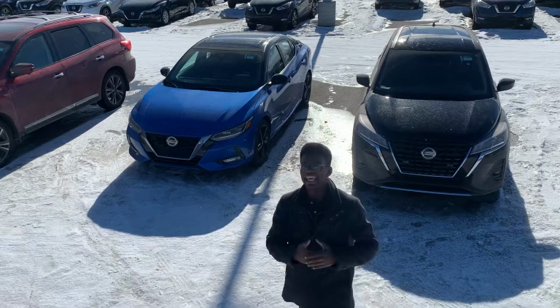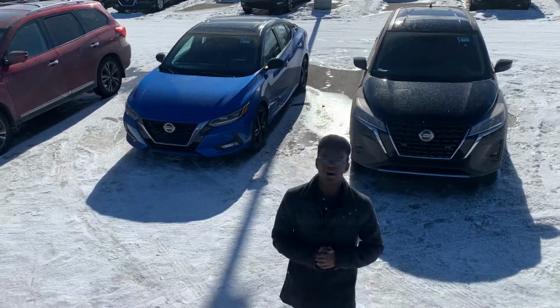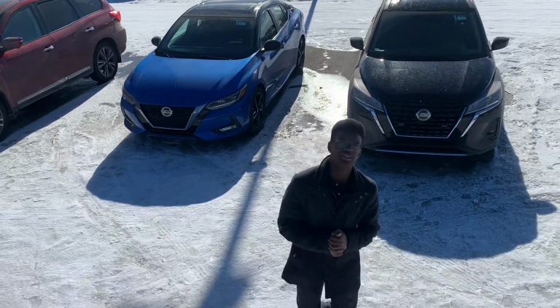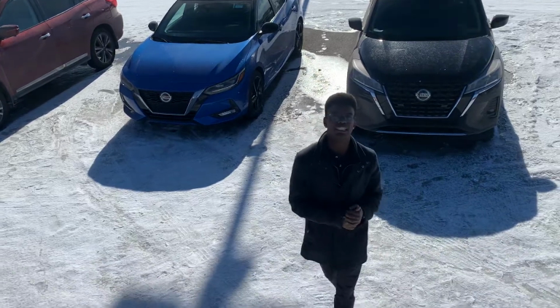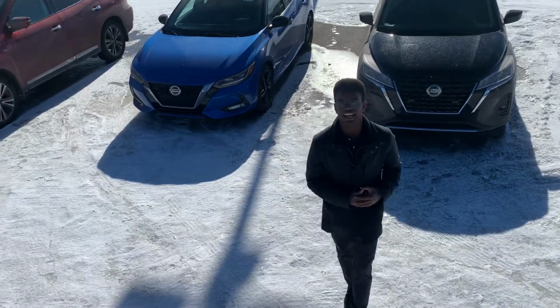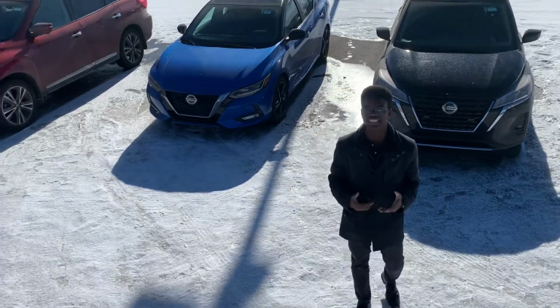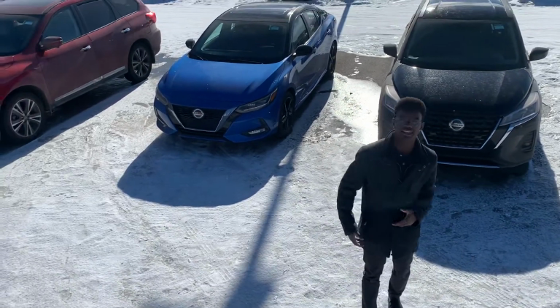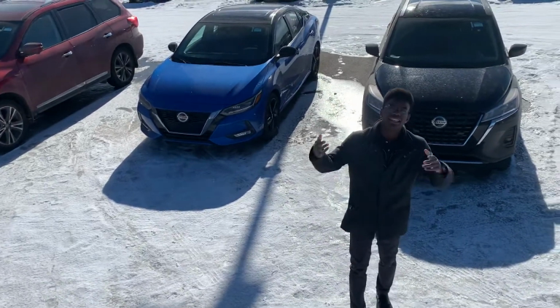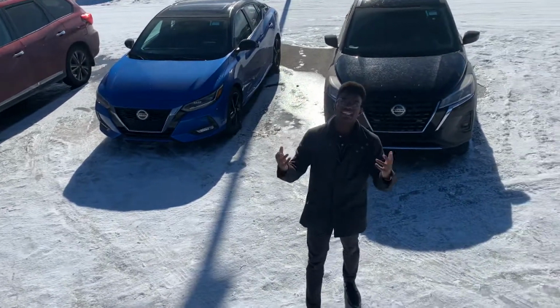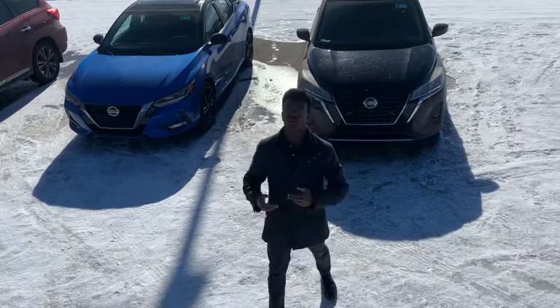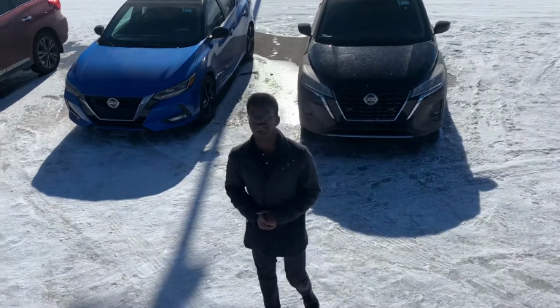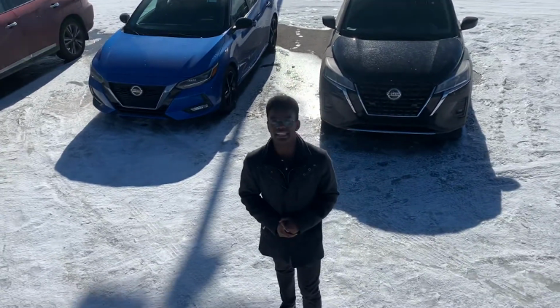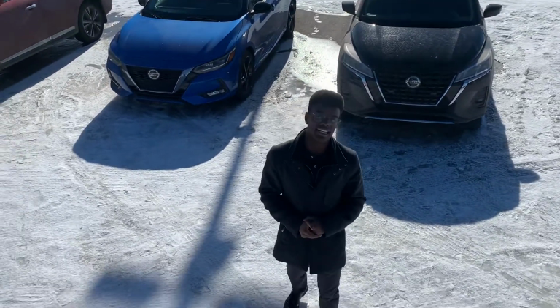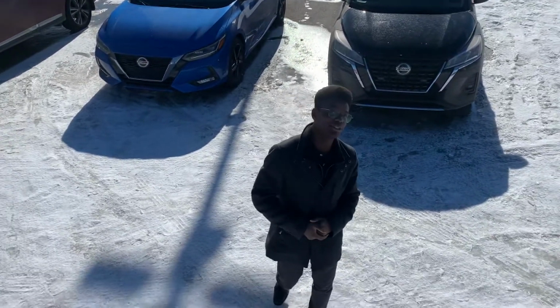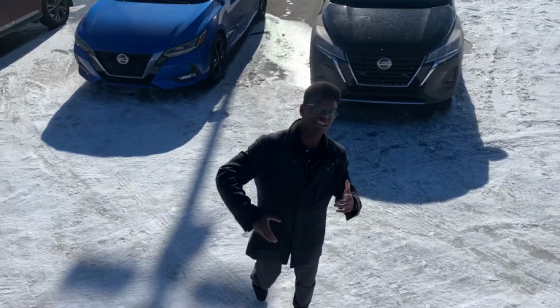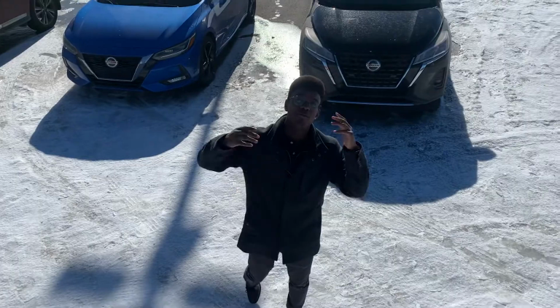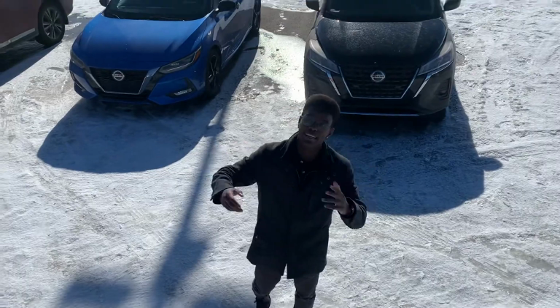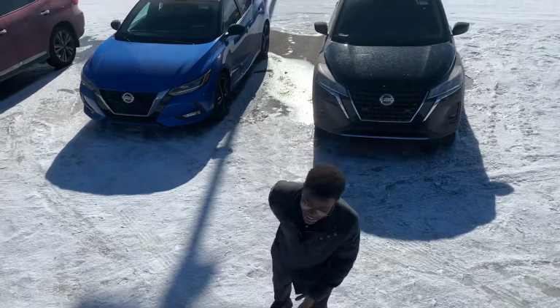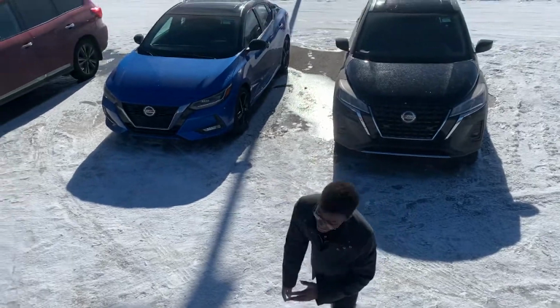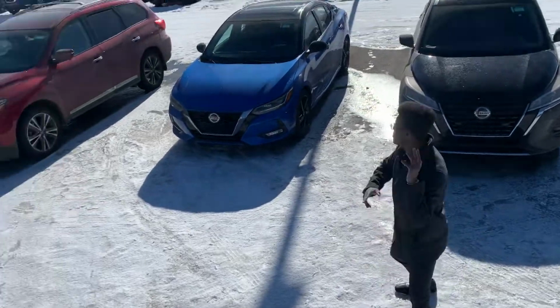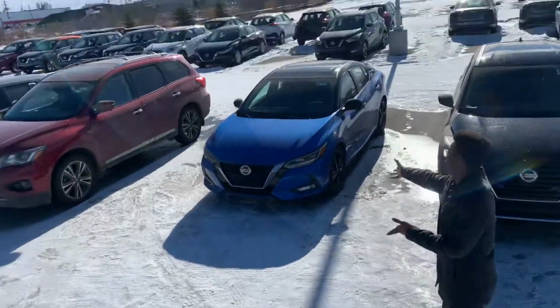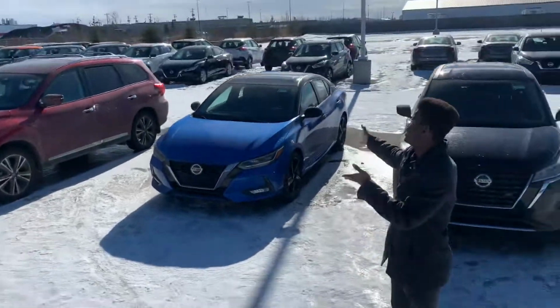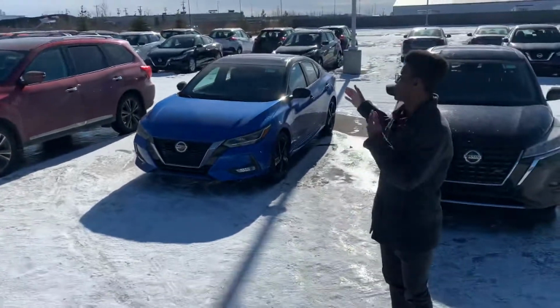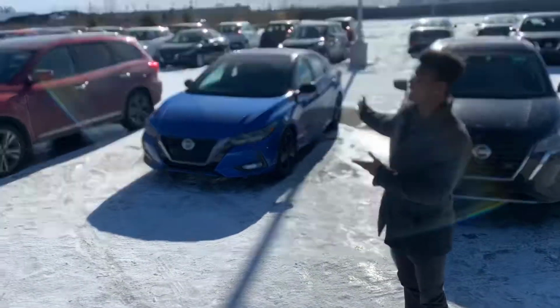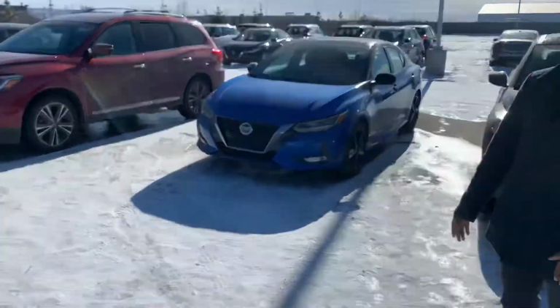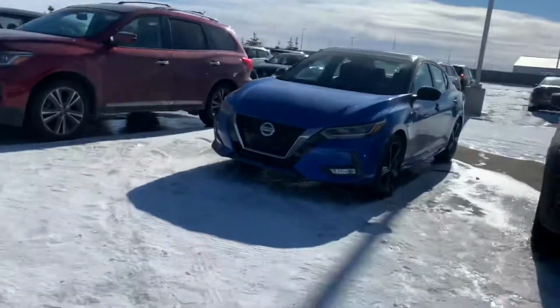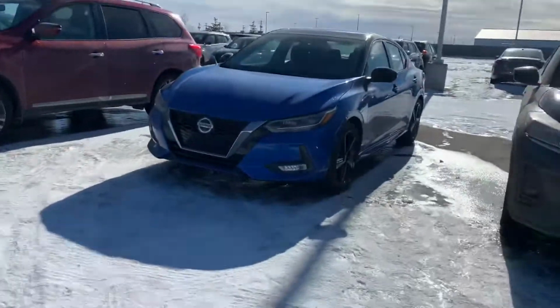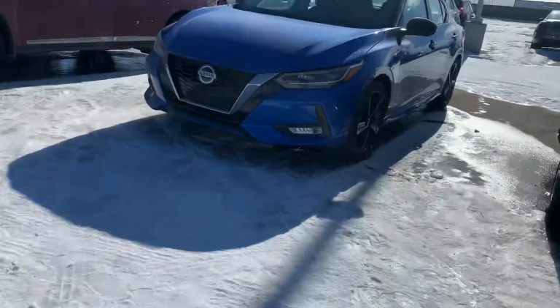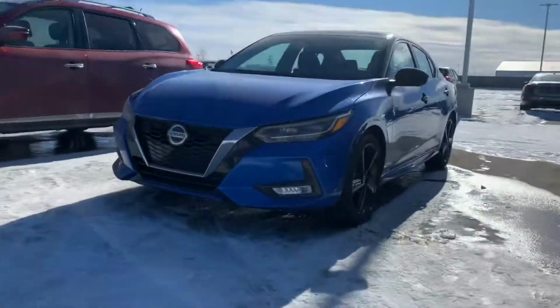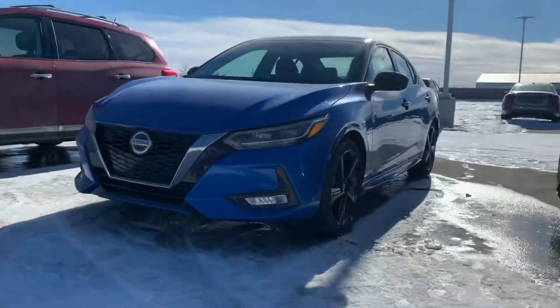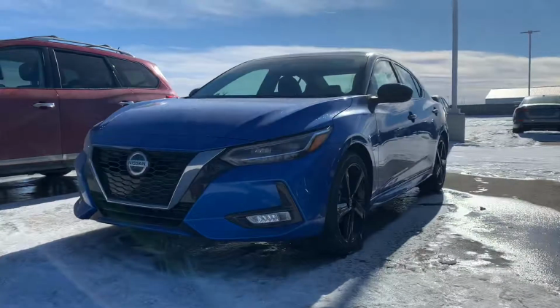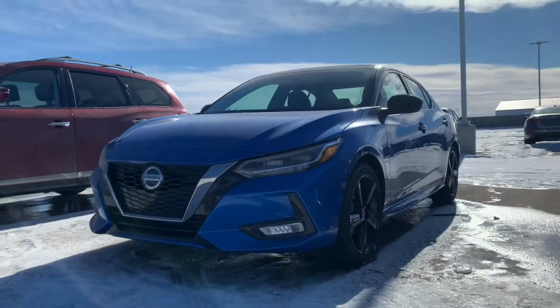Hey there Mona, it's Ron down here at LA Nissan. Last time you were looking for a Nissan Sentra, so I thought why not take a look at the beautiful 2021 Nissan Sentra SR.